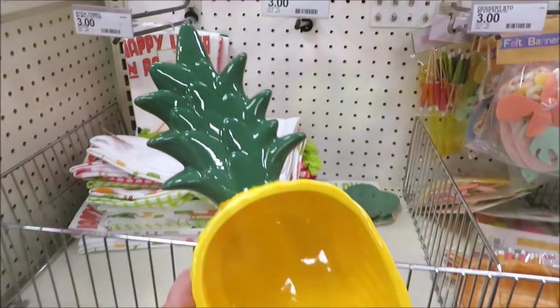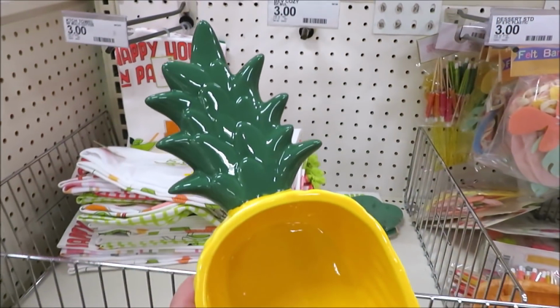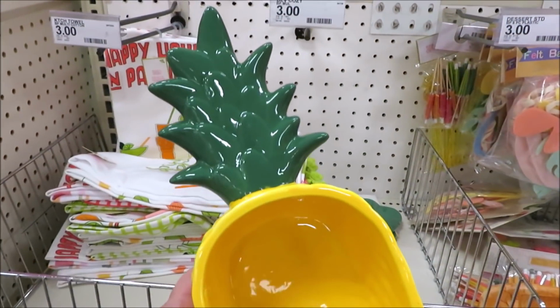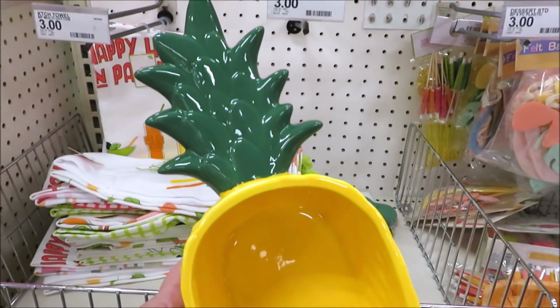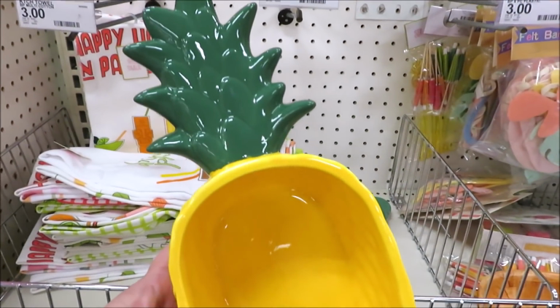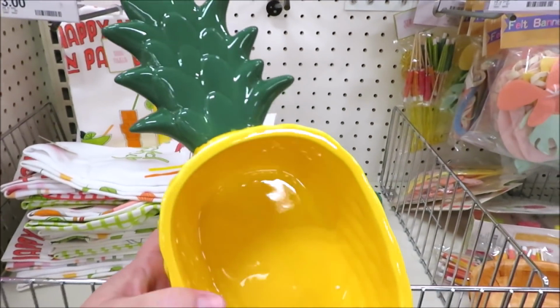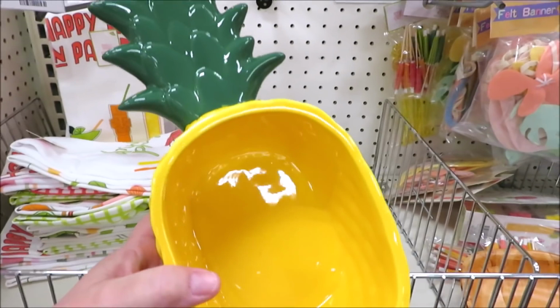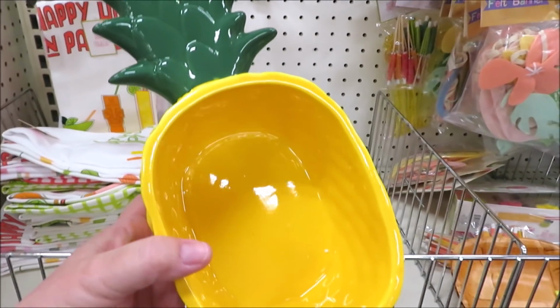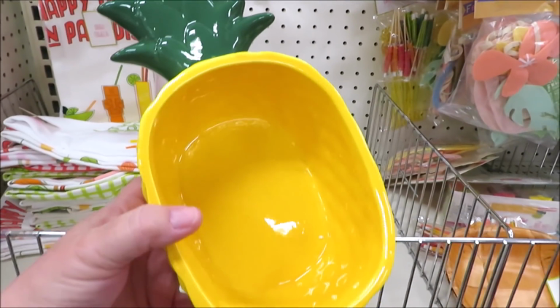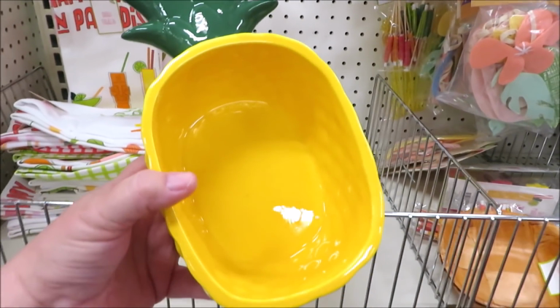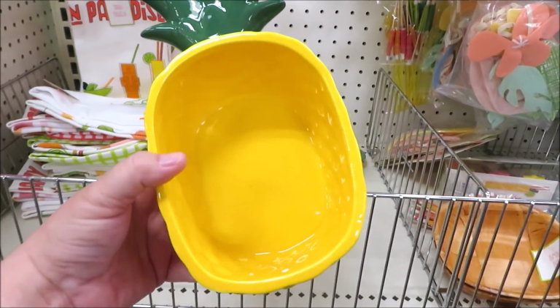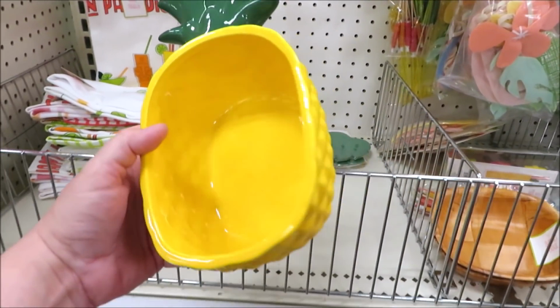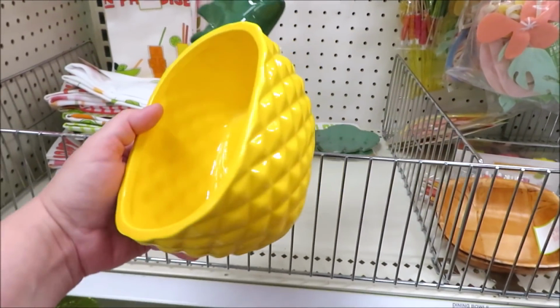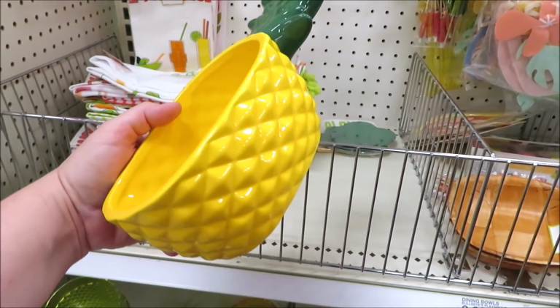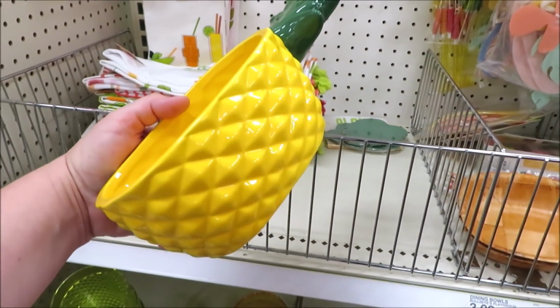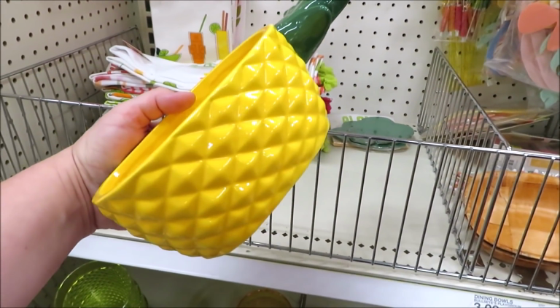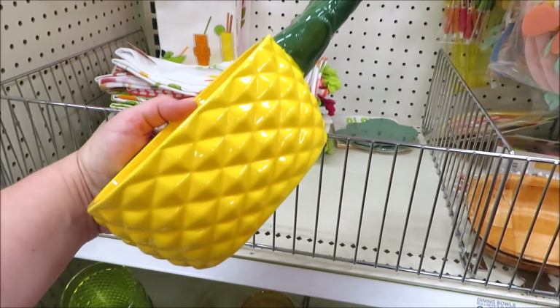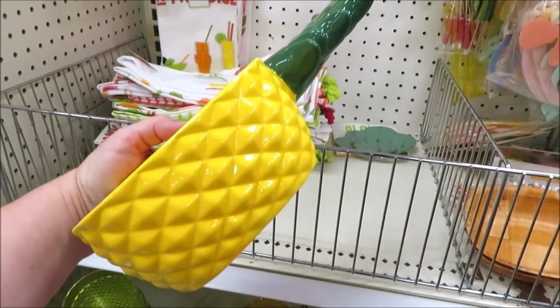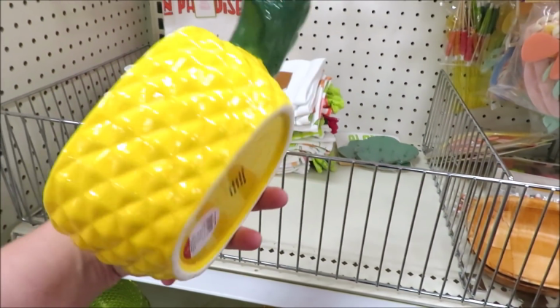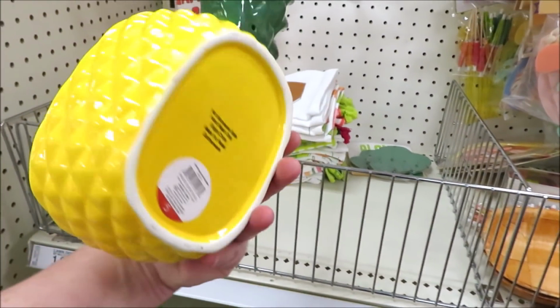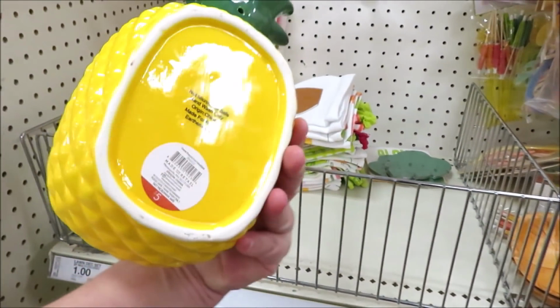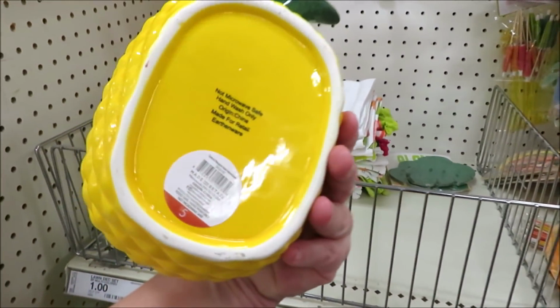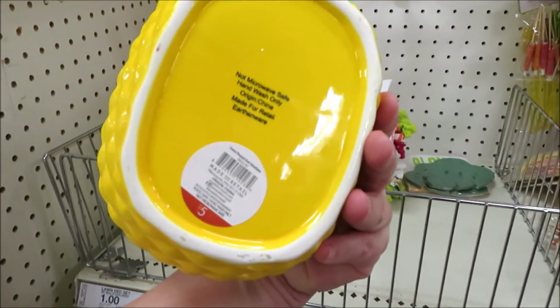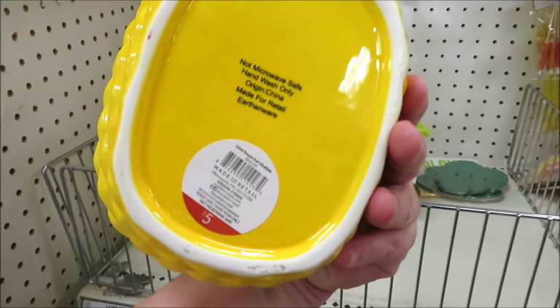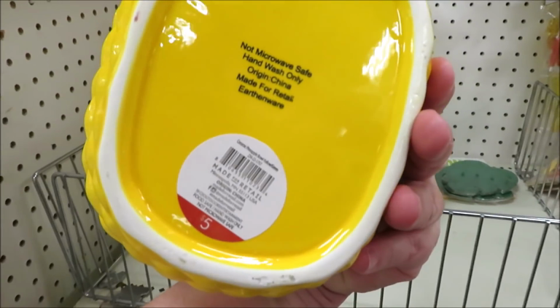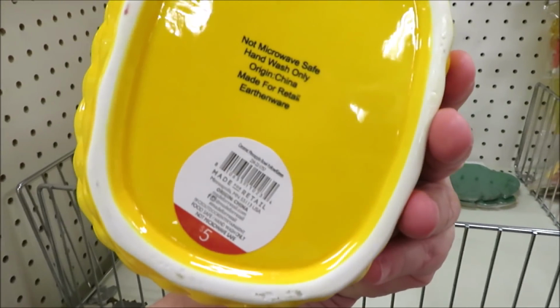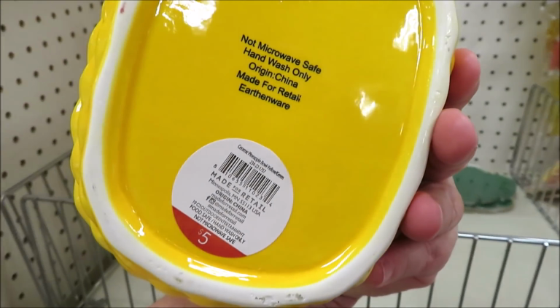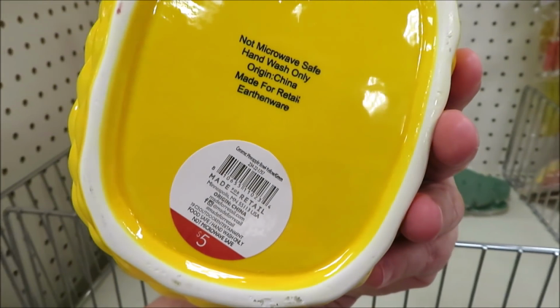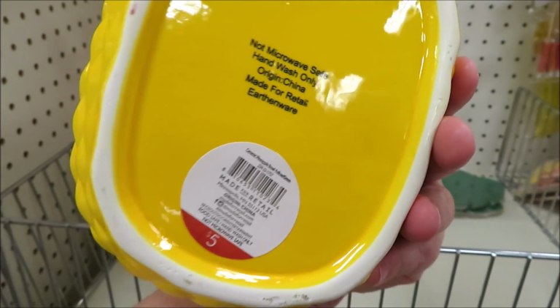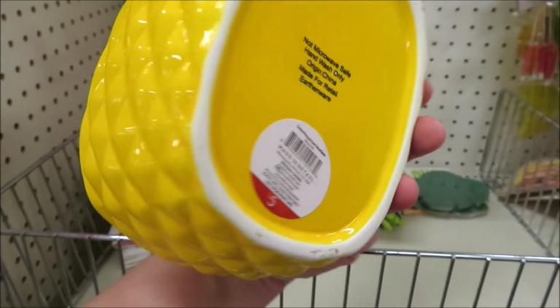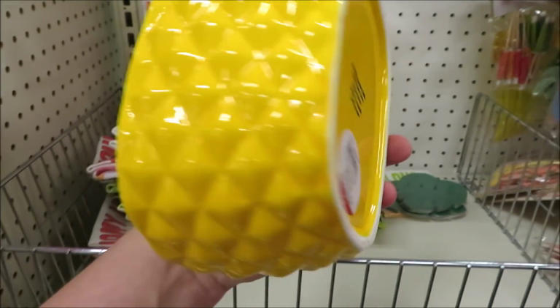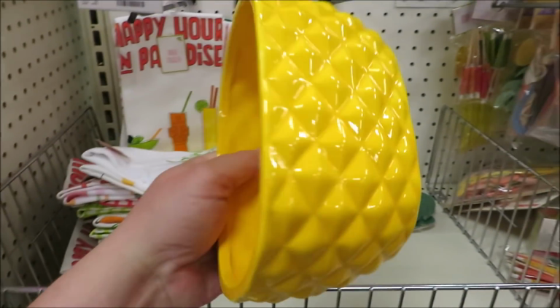Now onto the pineapple bowls — my store only had it in yellow, but I know it also comes in the white and gold for five dollars a piece.